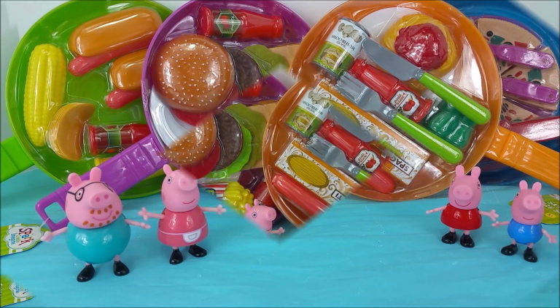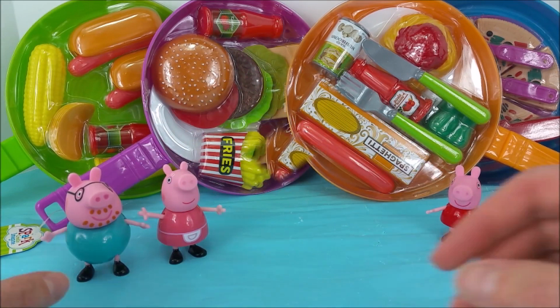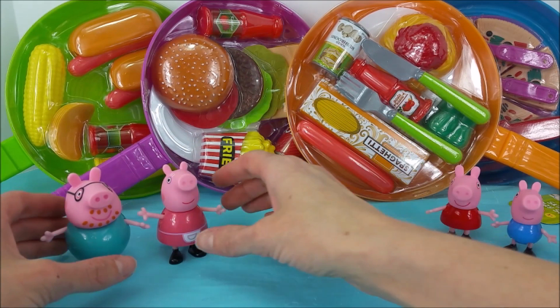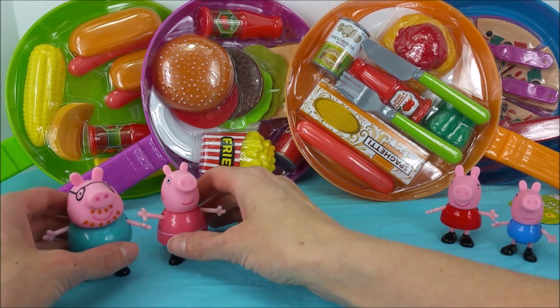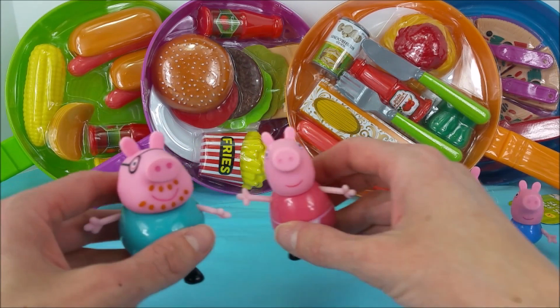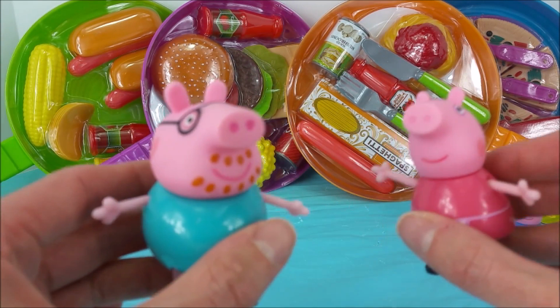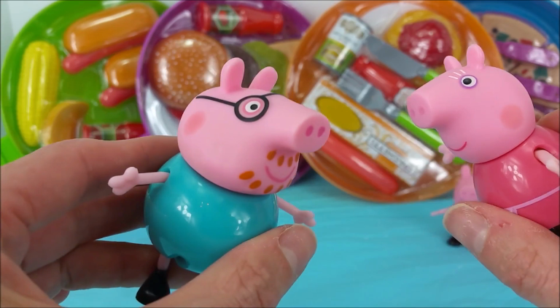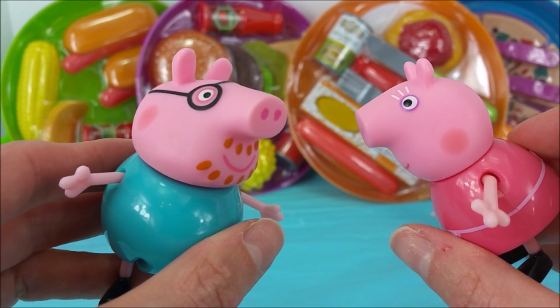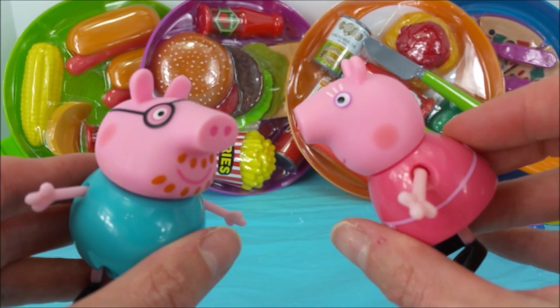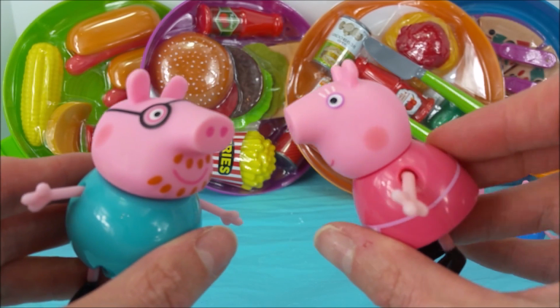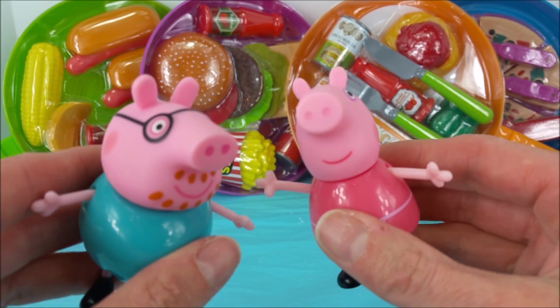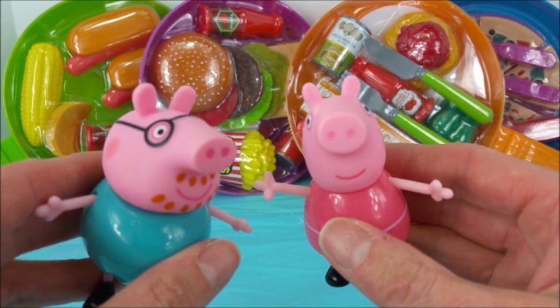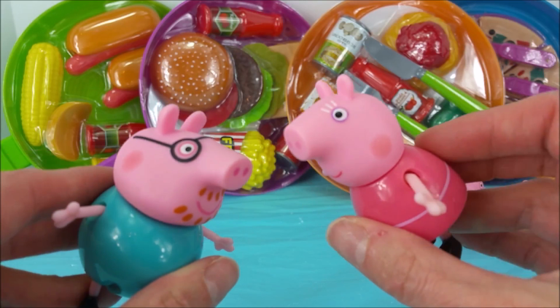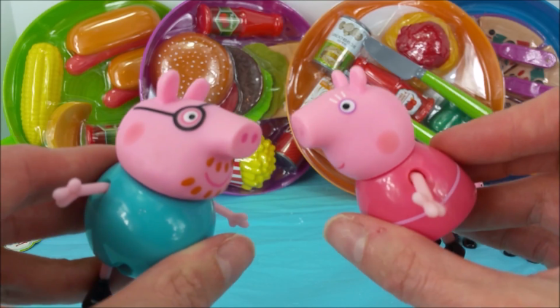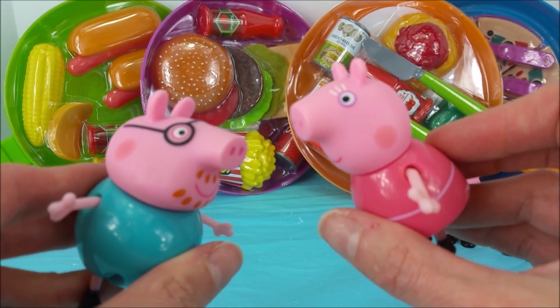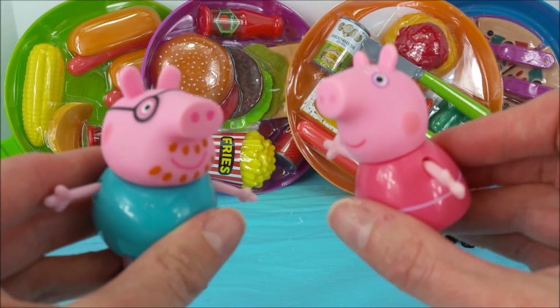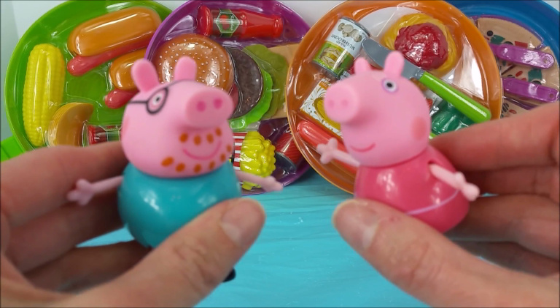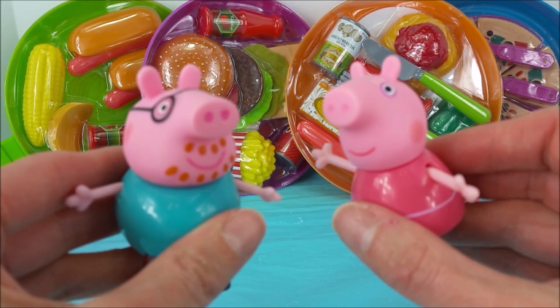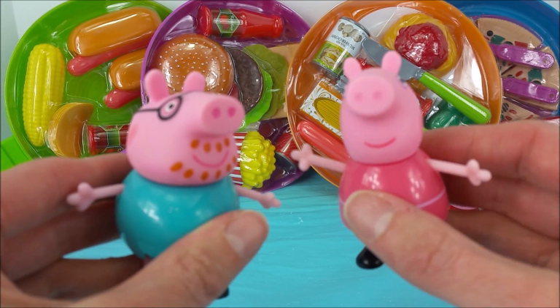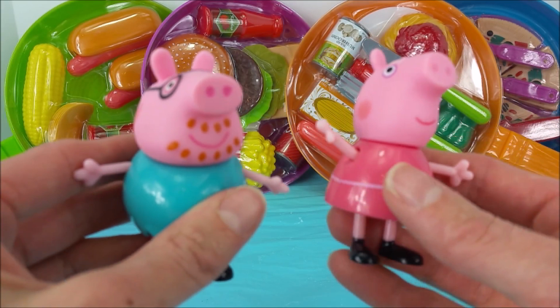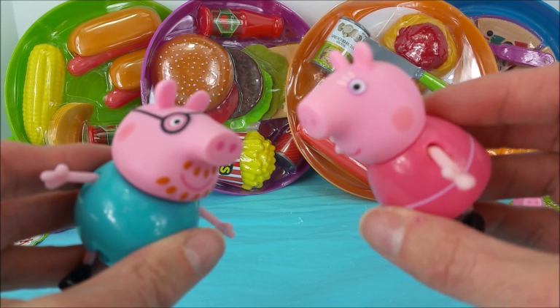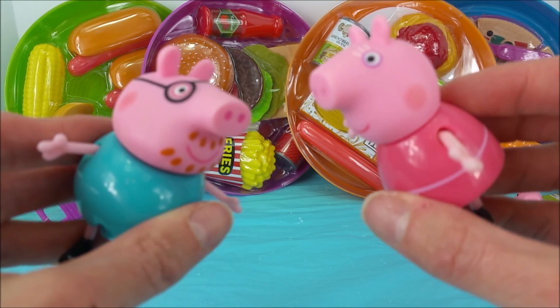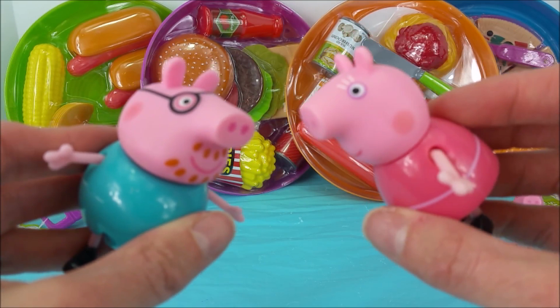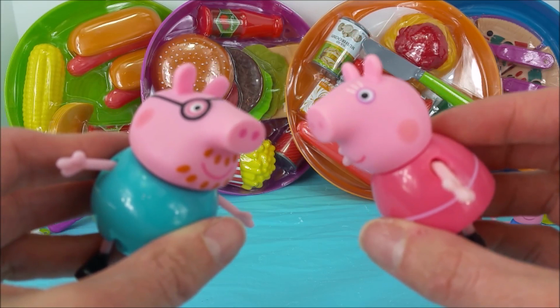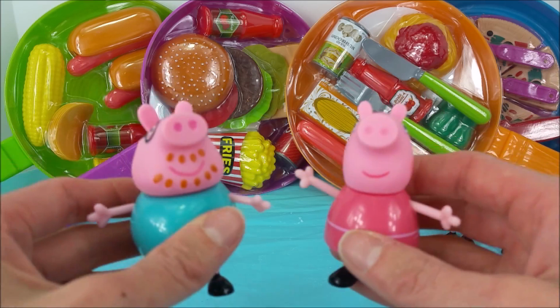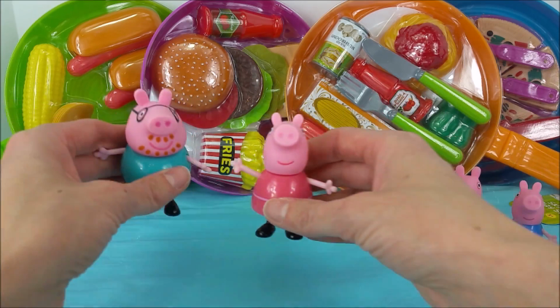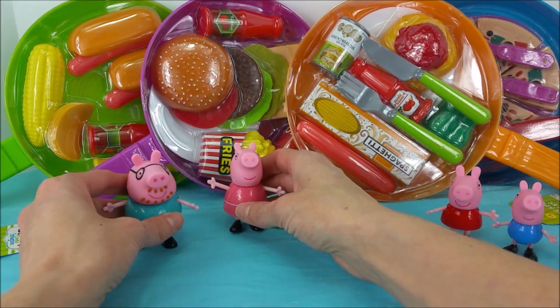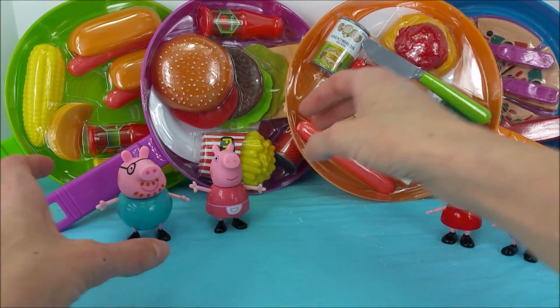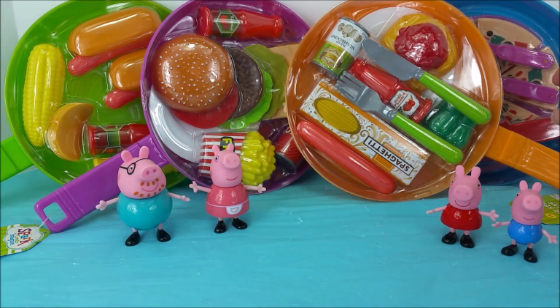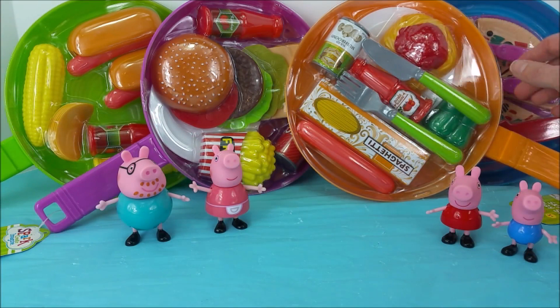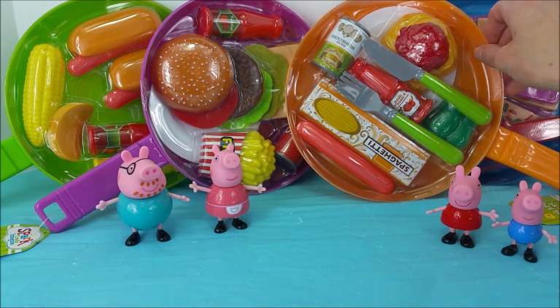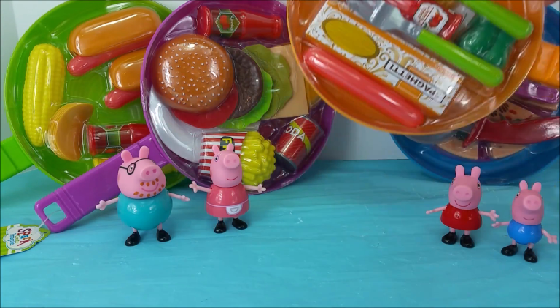Let's ask Mummy Pig what skillet we should open first since she likes cooking so much. Mummy Pig, which one do you say we go for? Let's go for the orange skillet. Okay, we have the orange skillet right here.